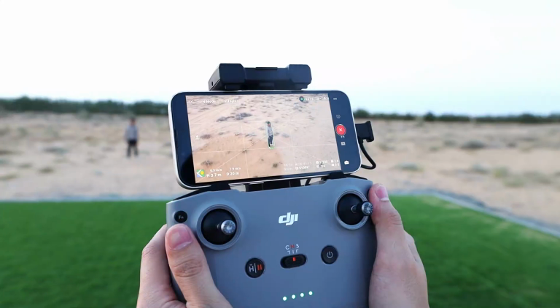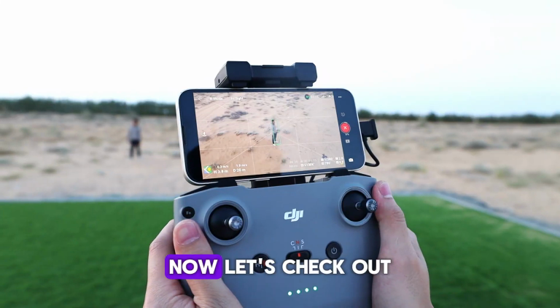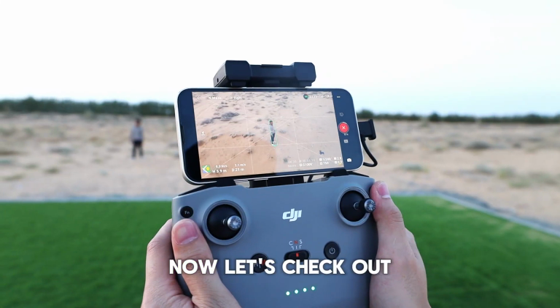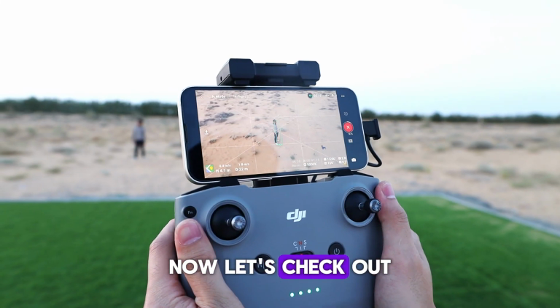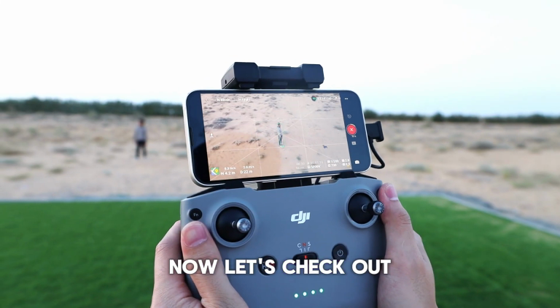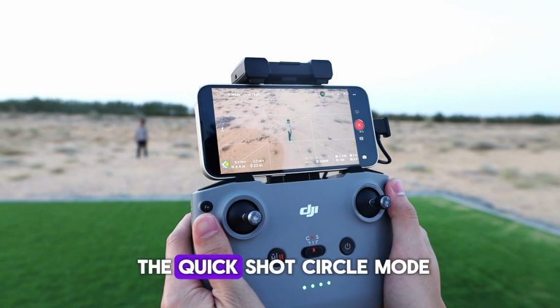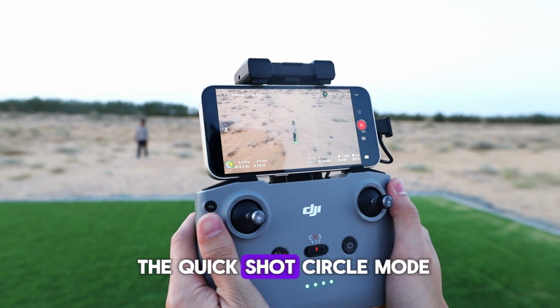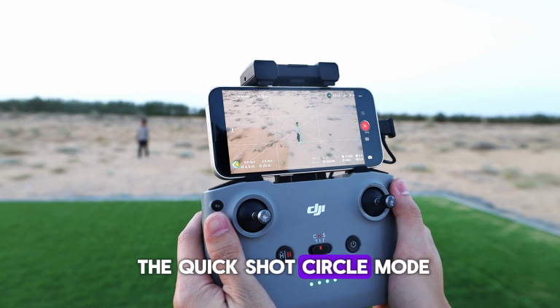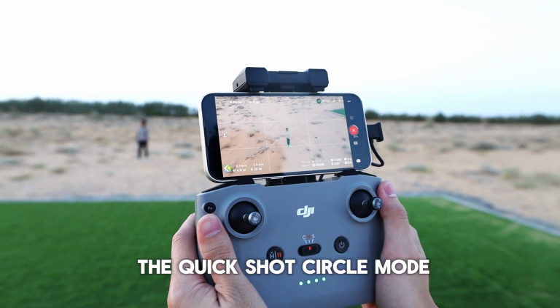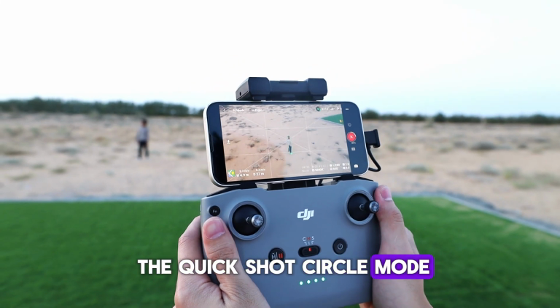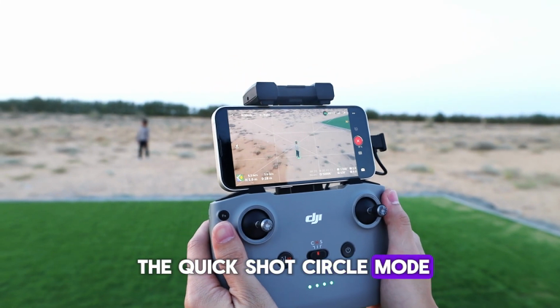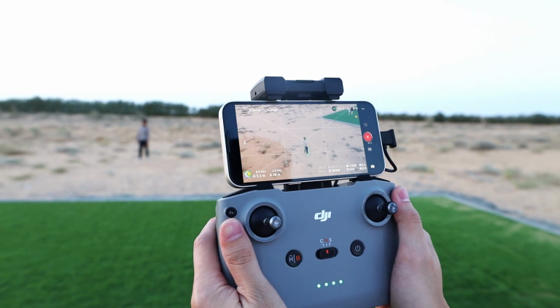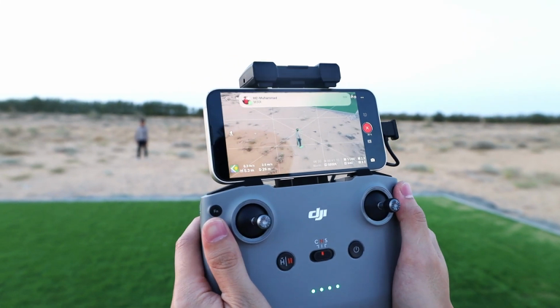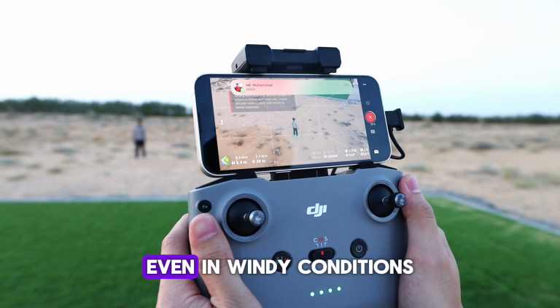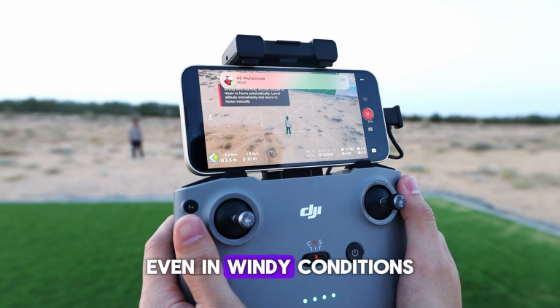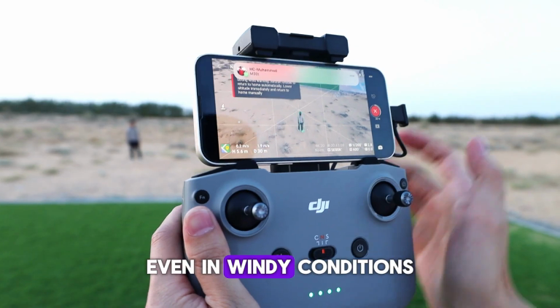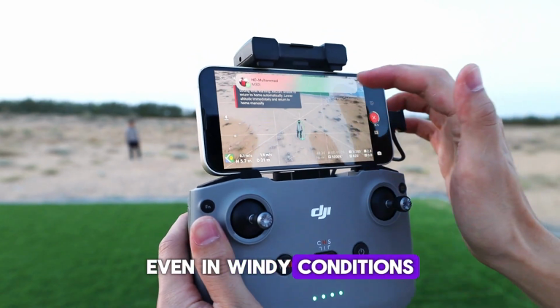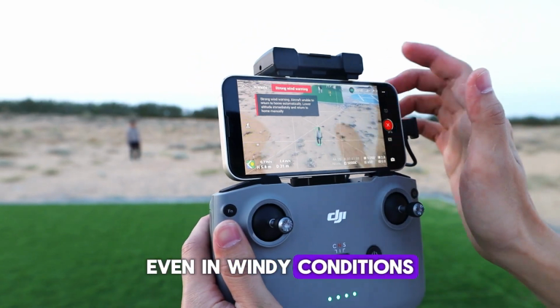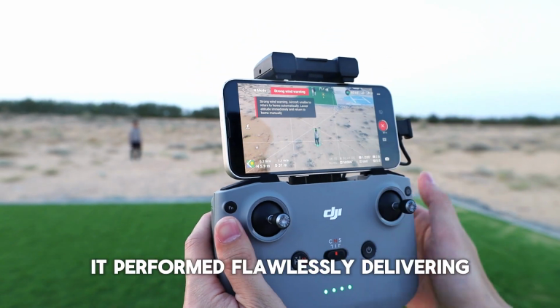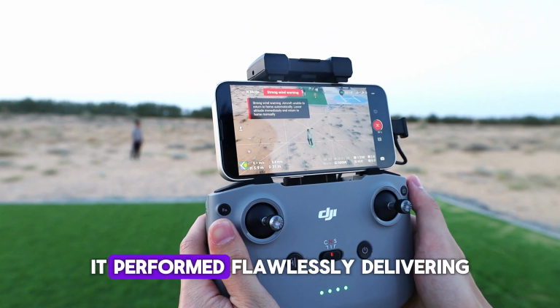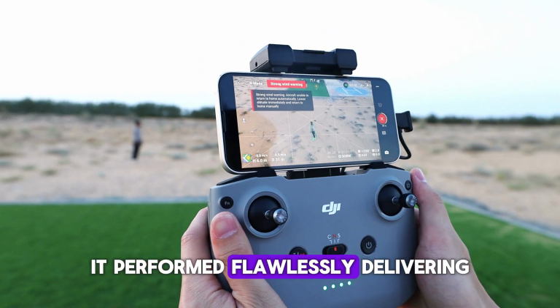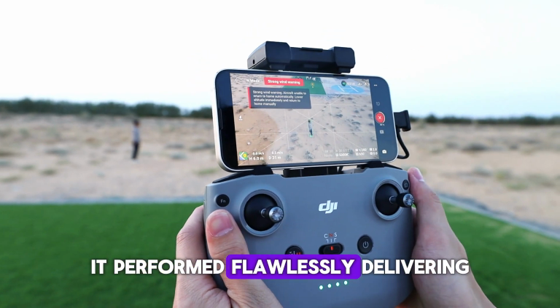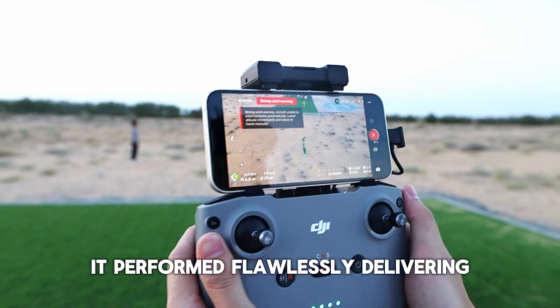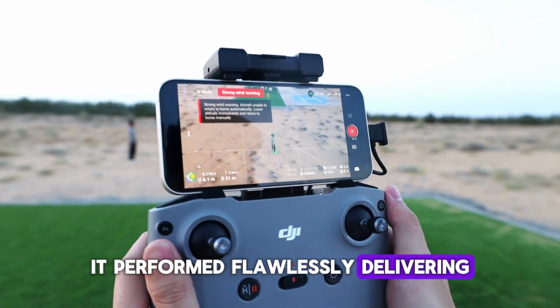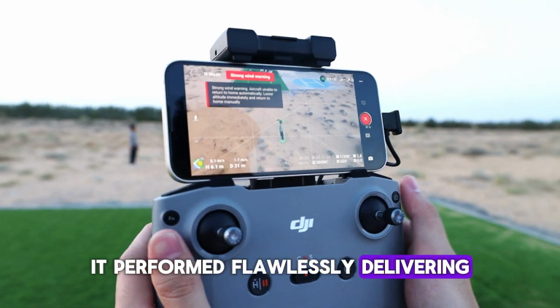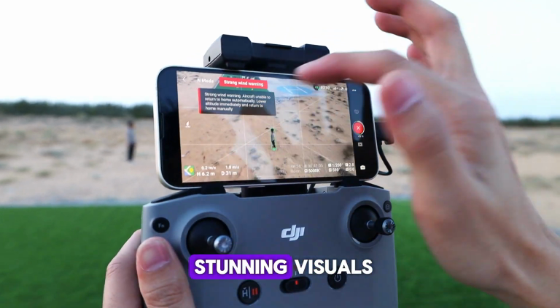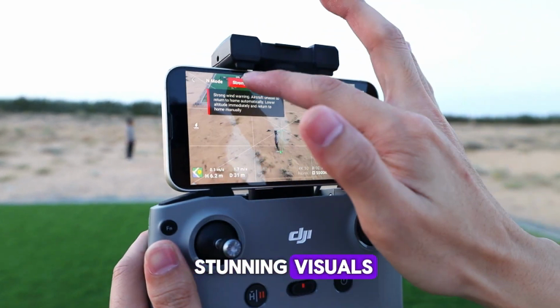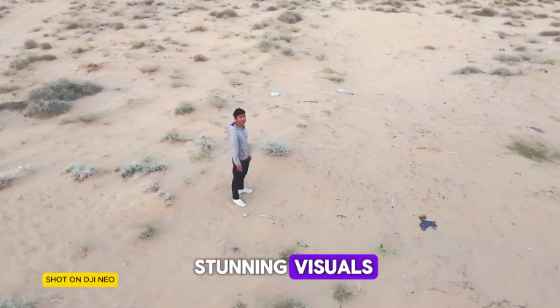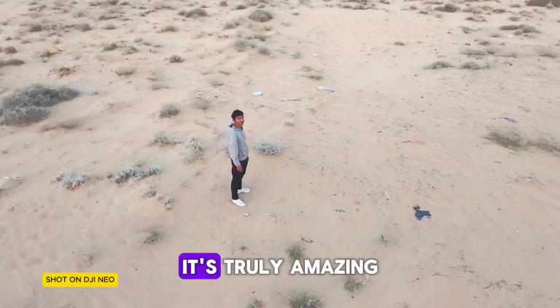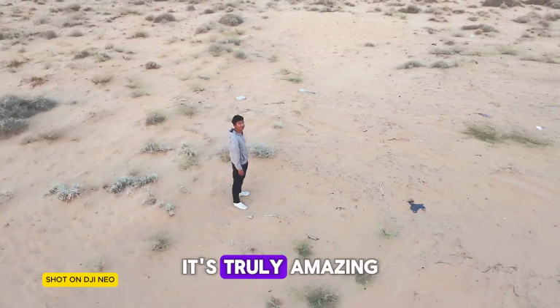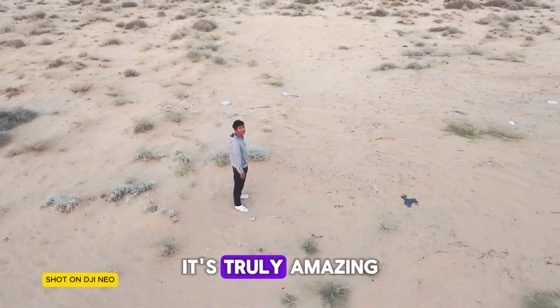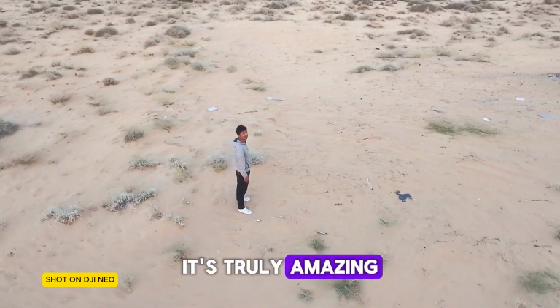Now, let's check out the quick shot circle mode. Even in windy conditions, it performed flawlessly, delivering stunning visuals. It's truly amazing.